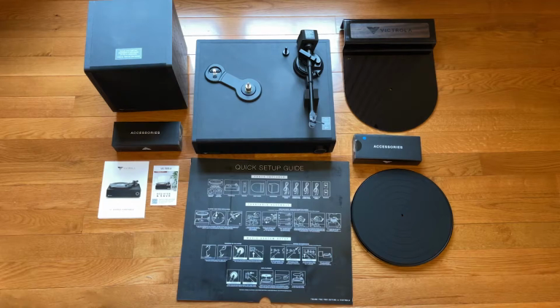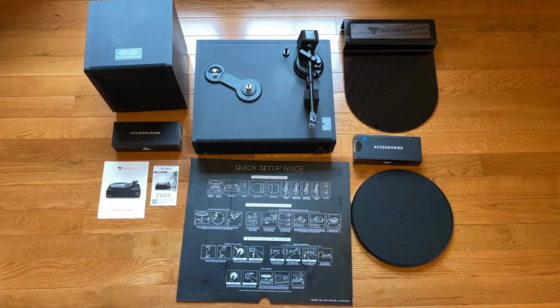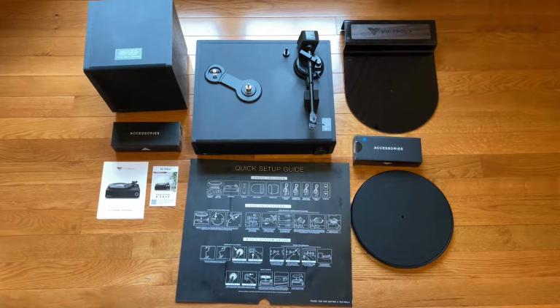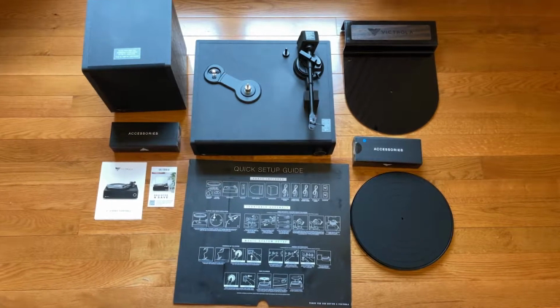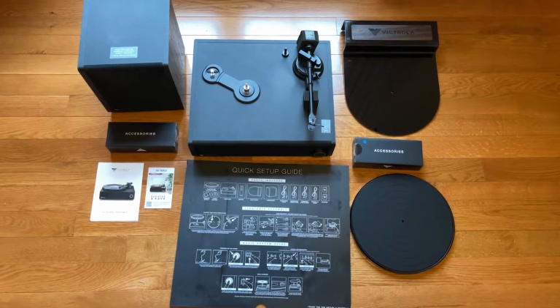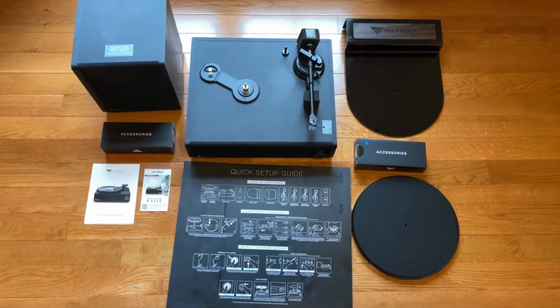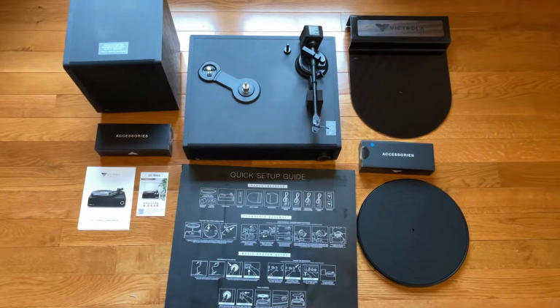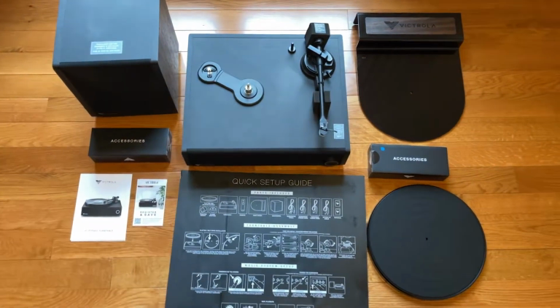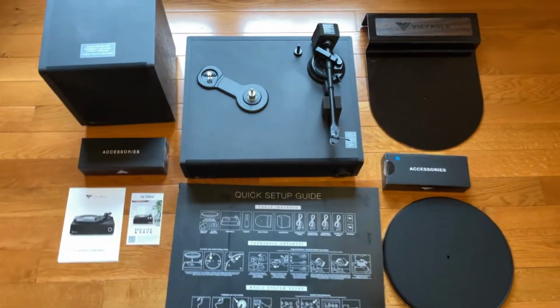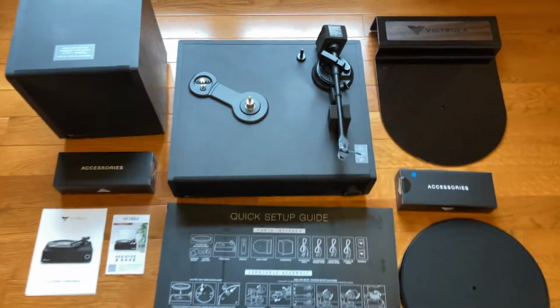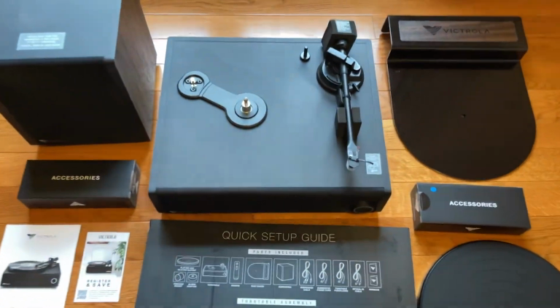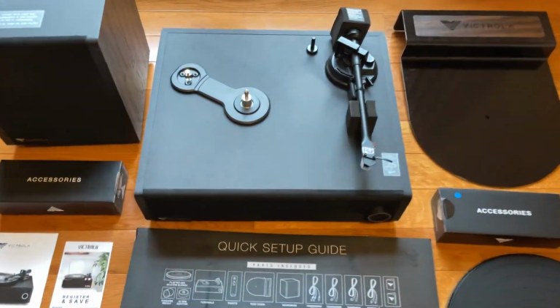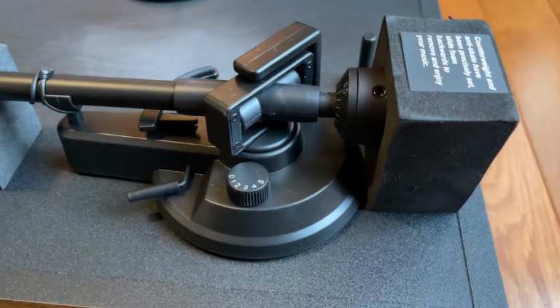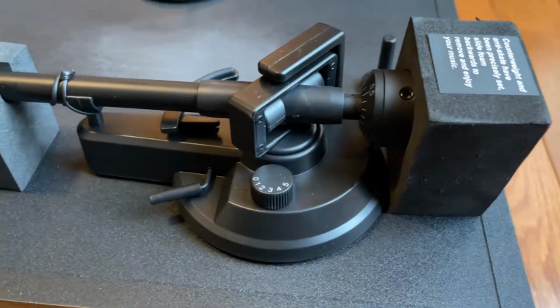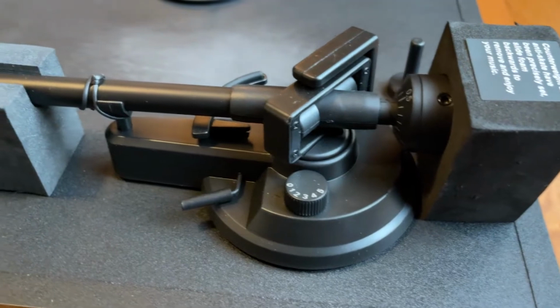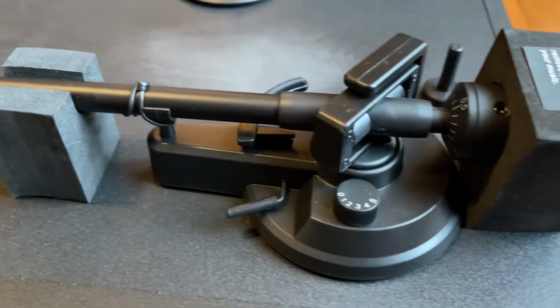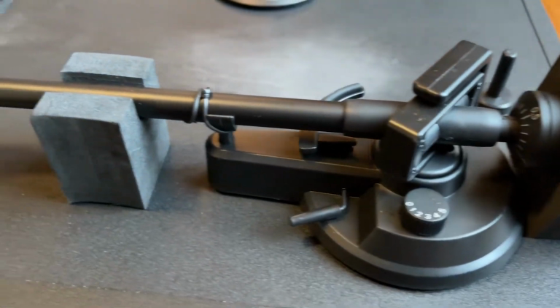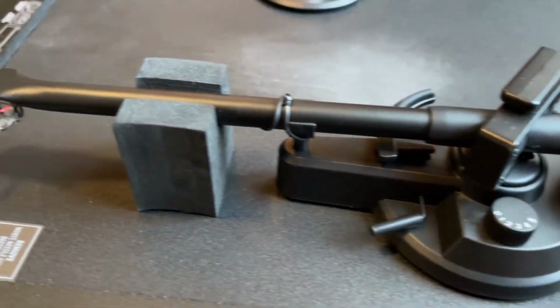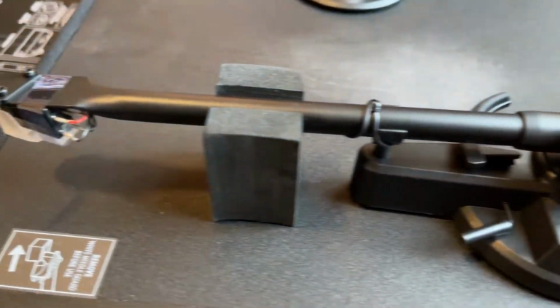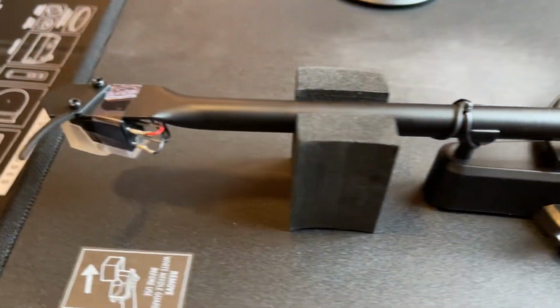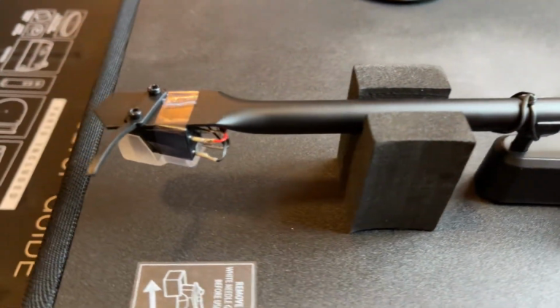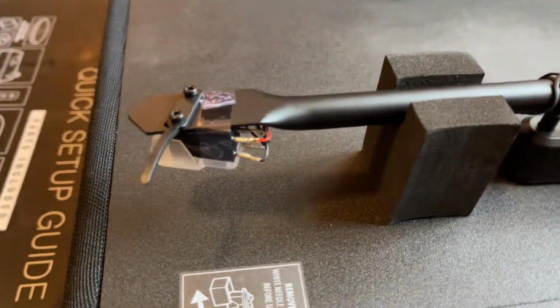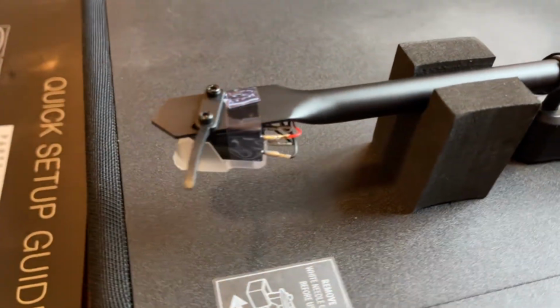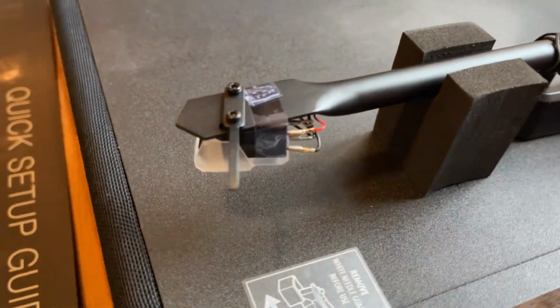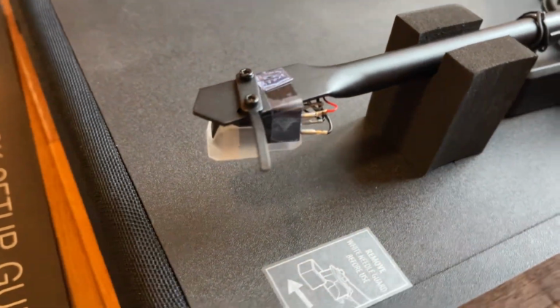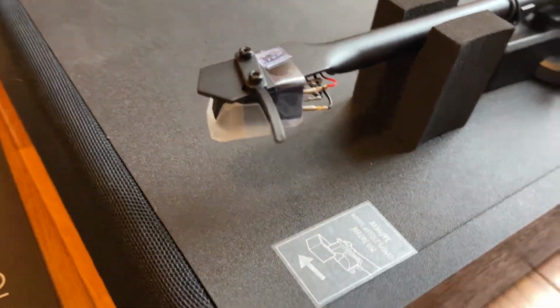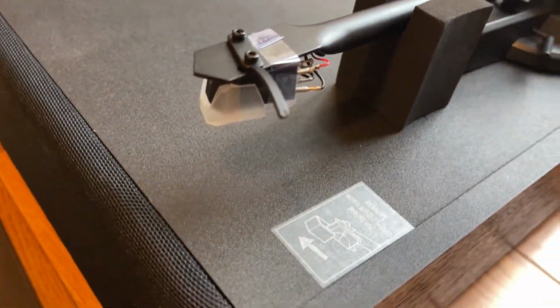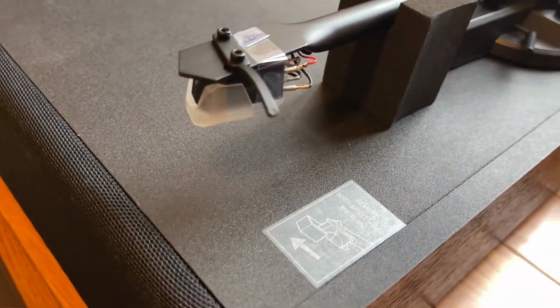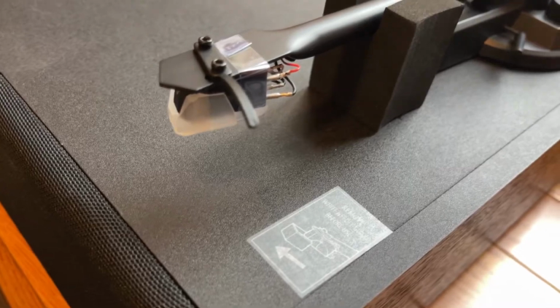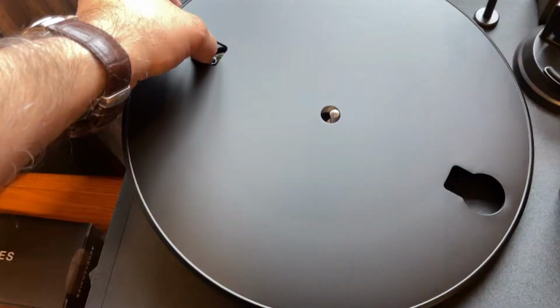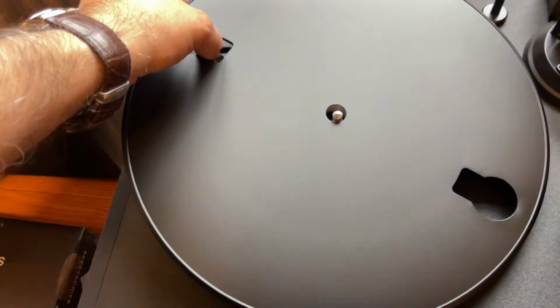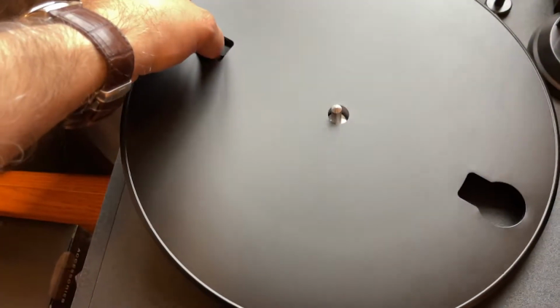I'm very pleased with this Victrola record player with a sound bar and wireless subwoofer, and here is why. The design is modern and sleek and nostalgic with the wood paneling.